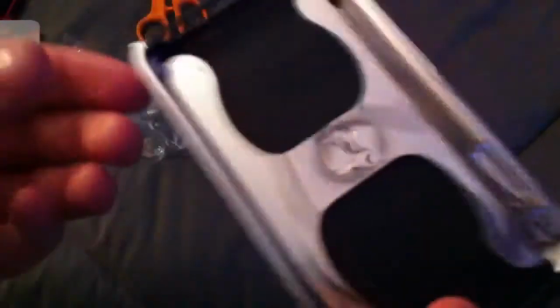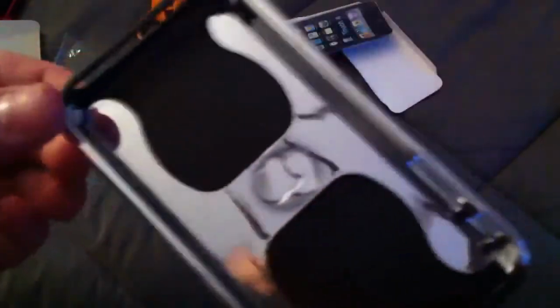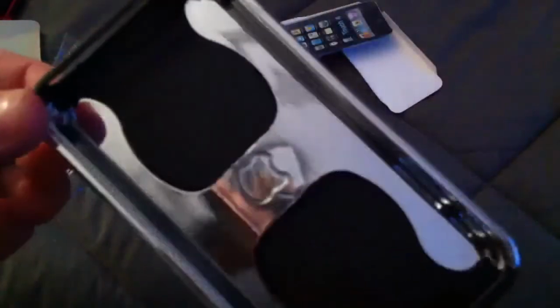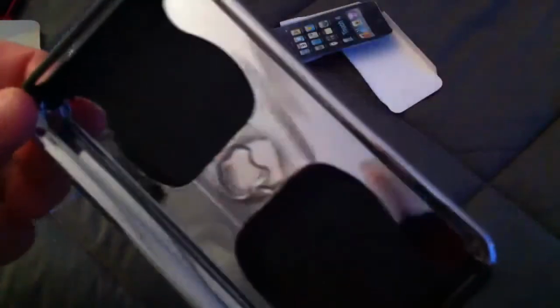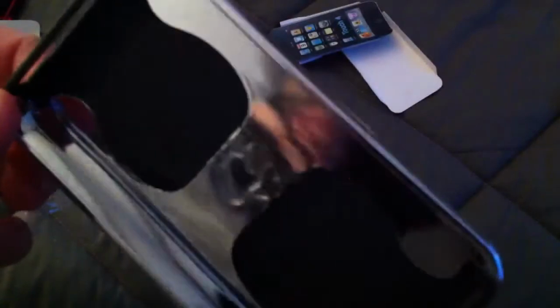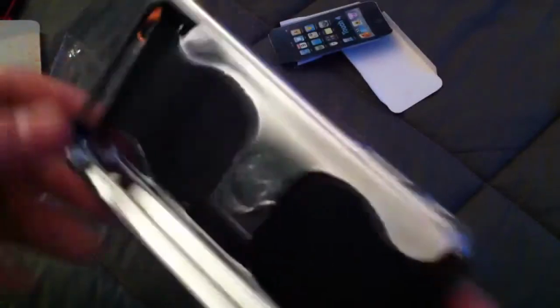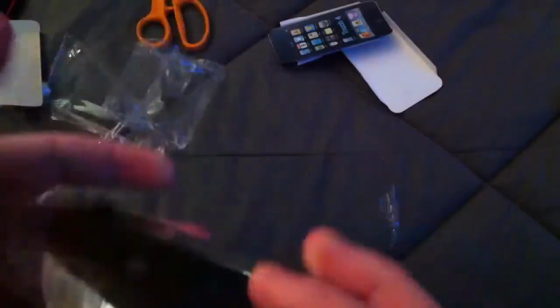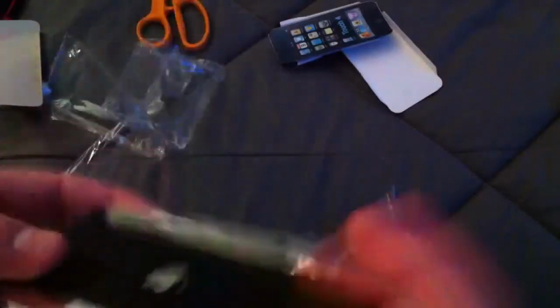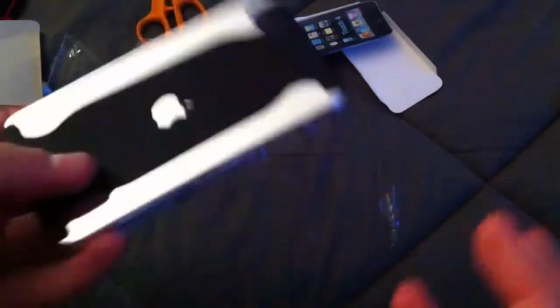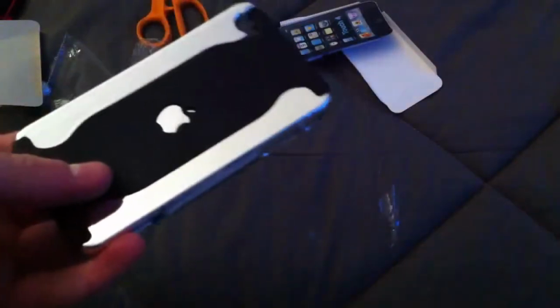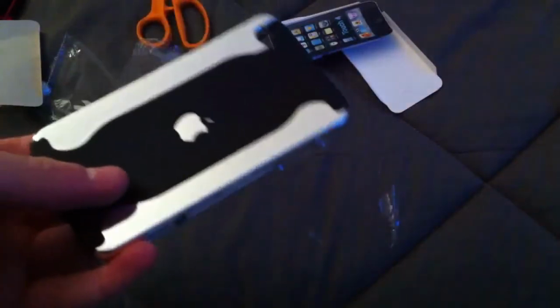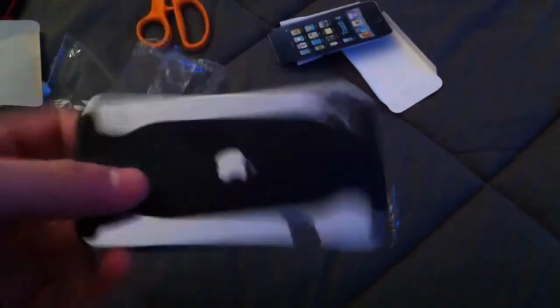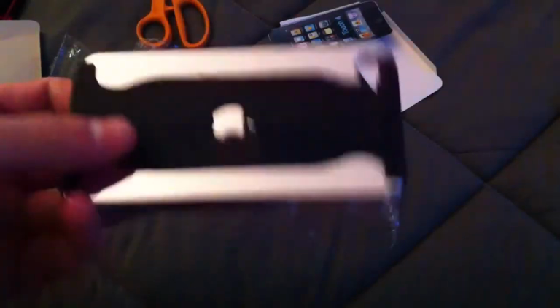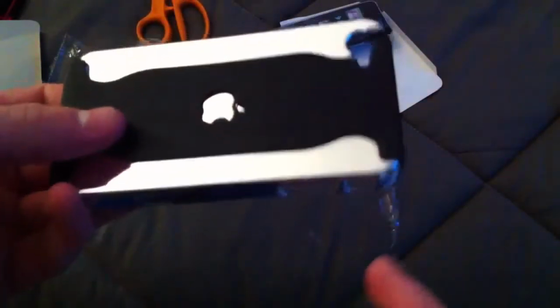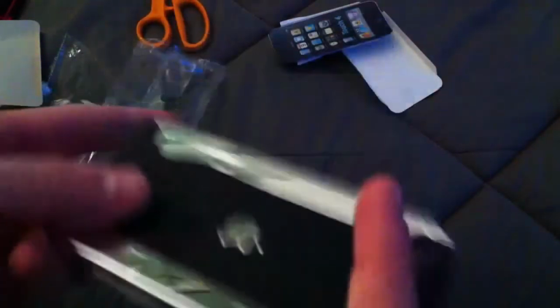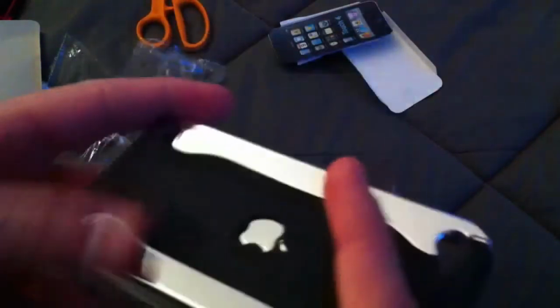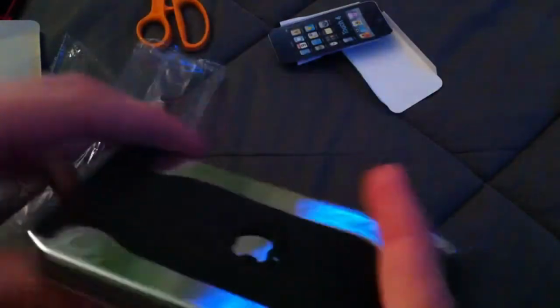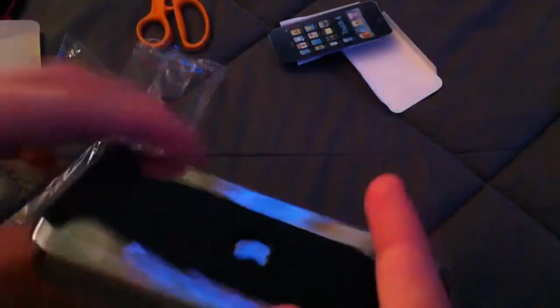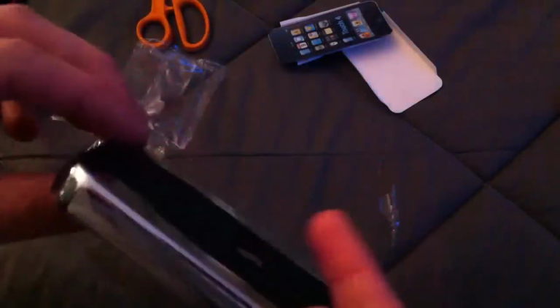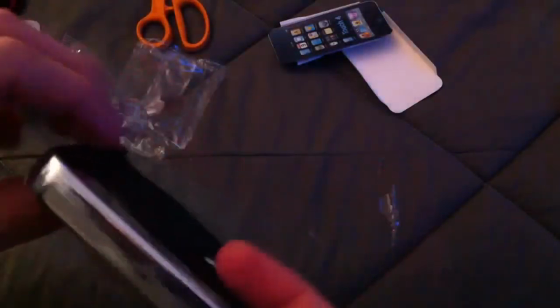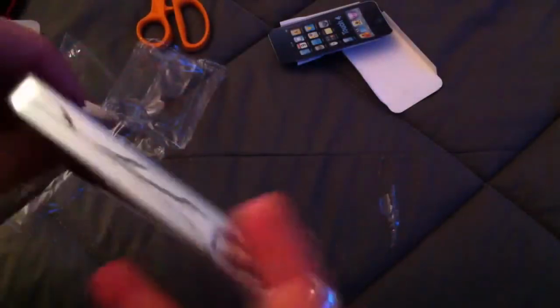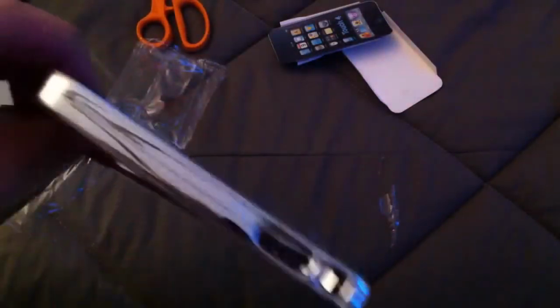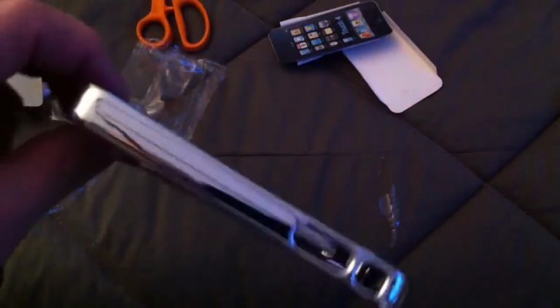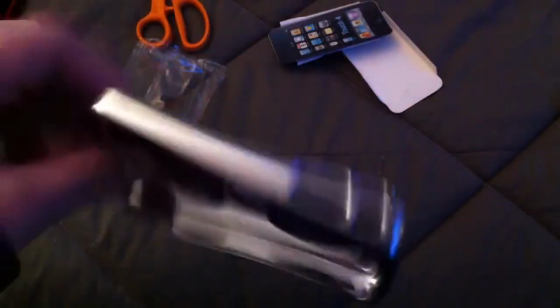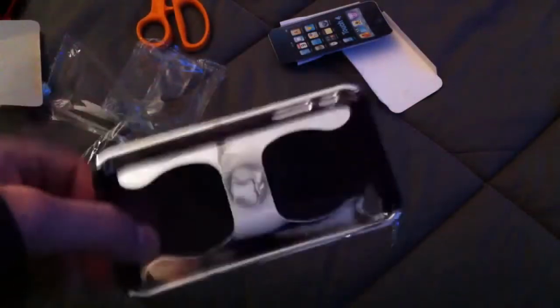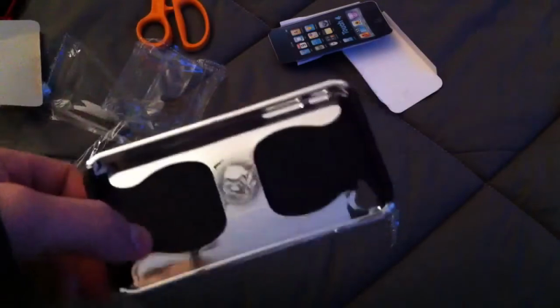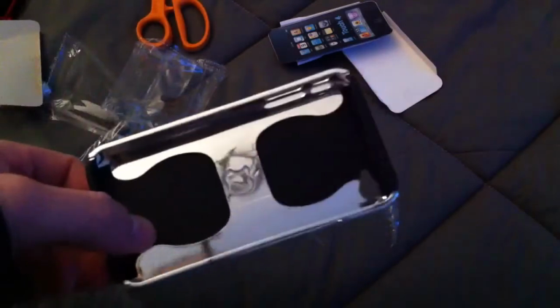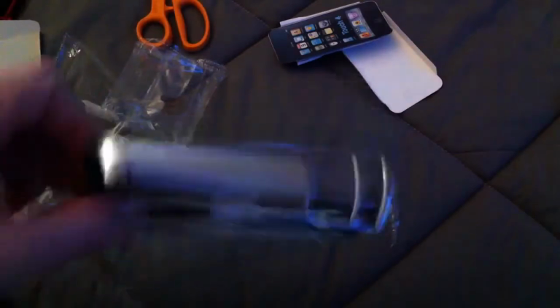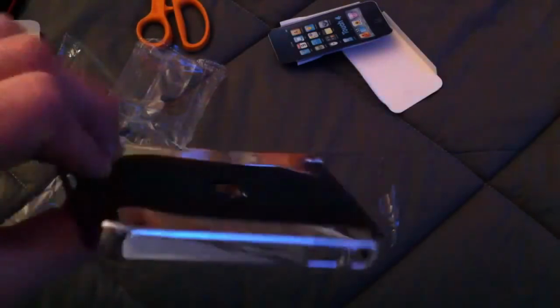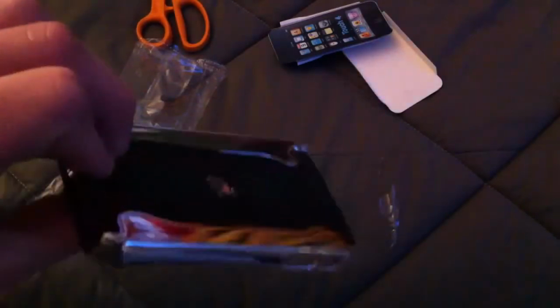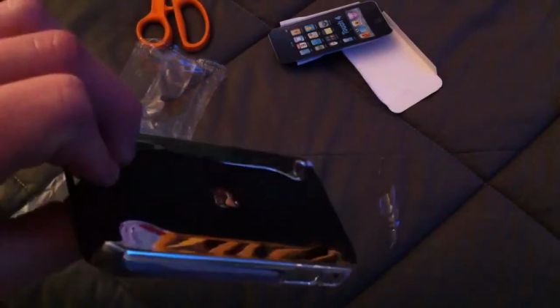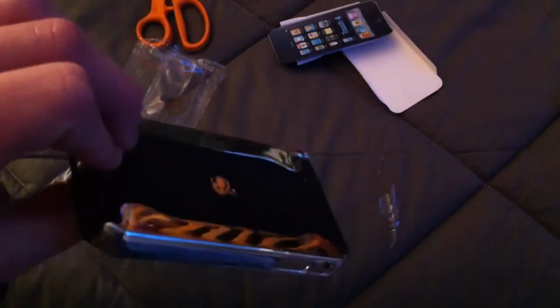Thanks to Budget Gadgets for sending this out — I really do appreciate it. And that's it, guys. I am Tim the Great, signing out. Peace.